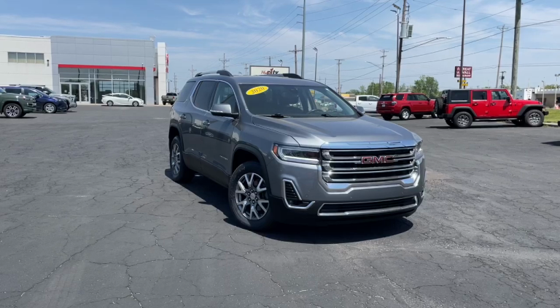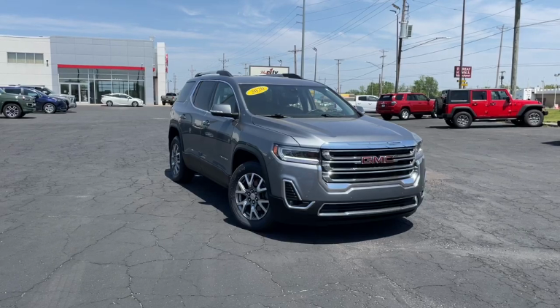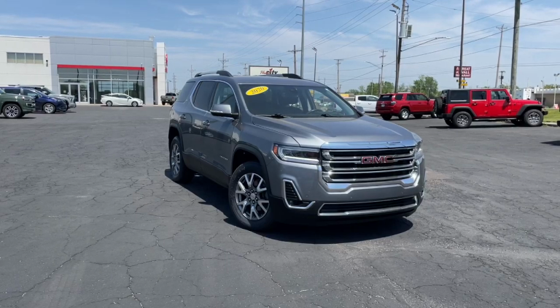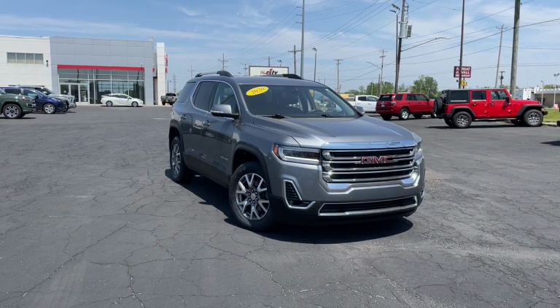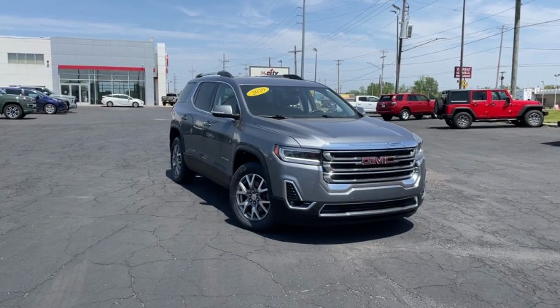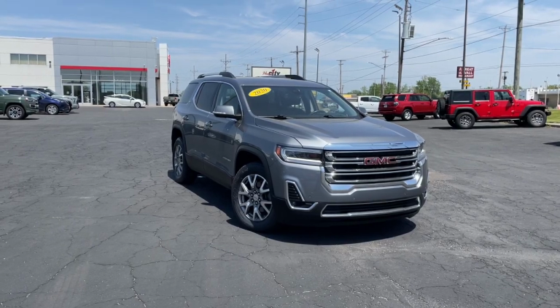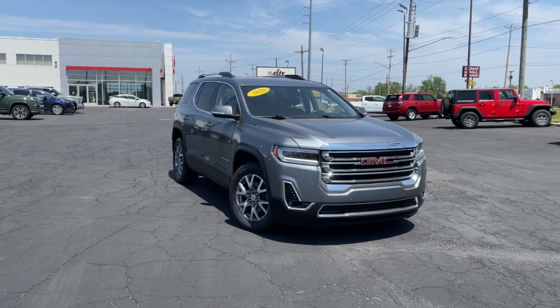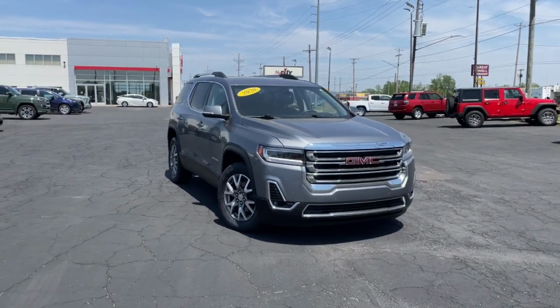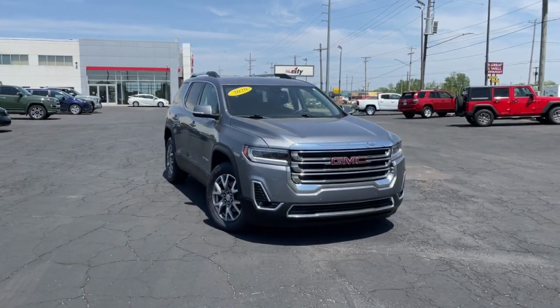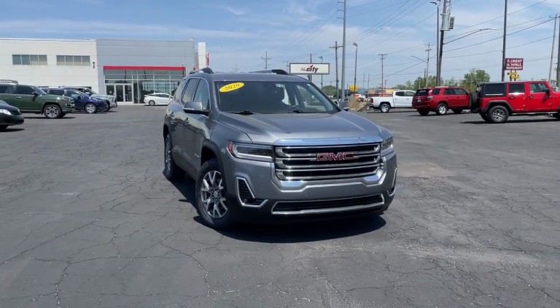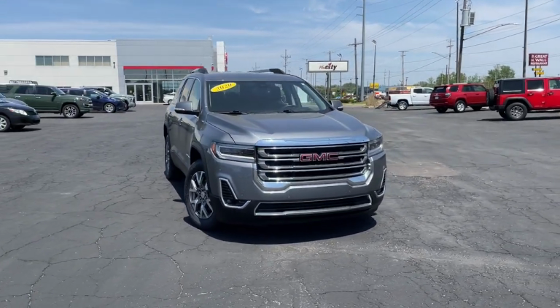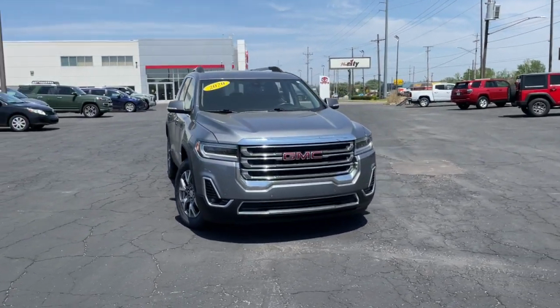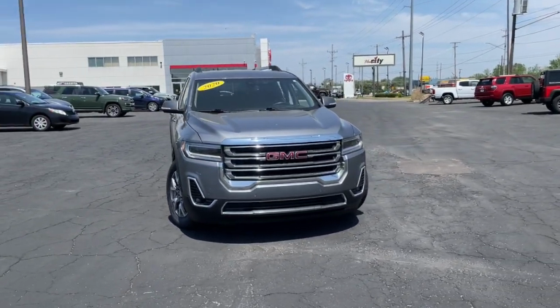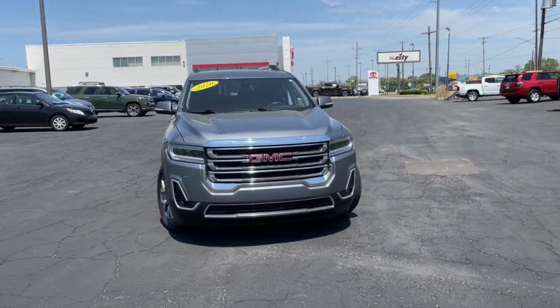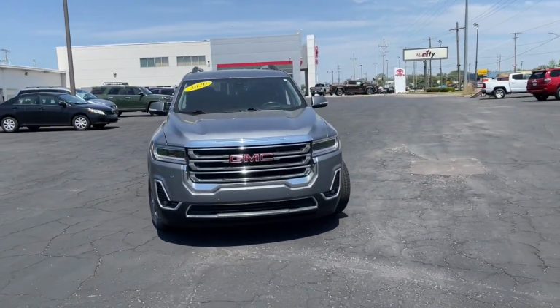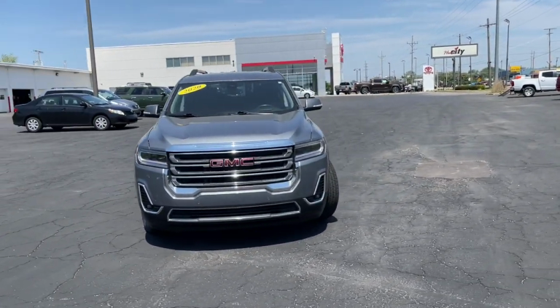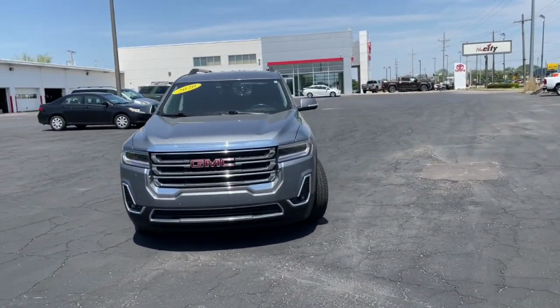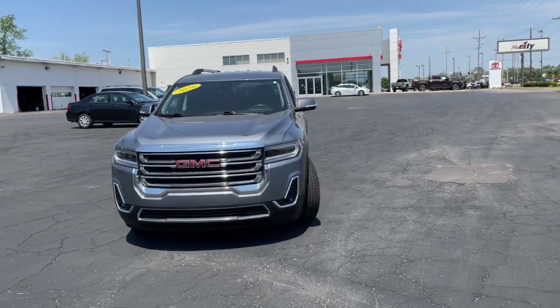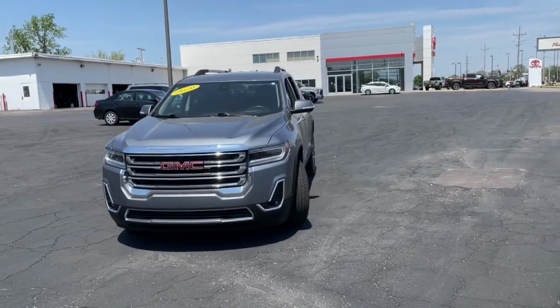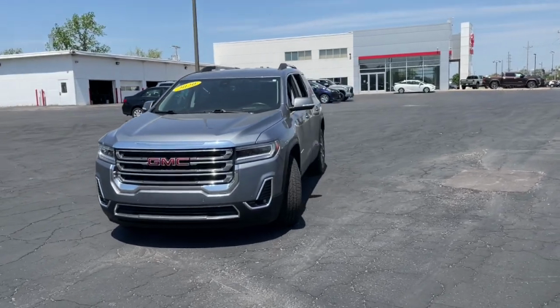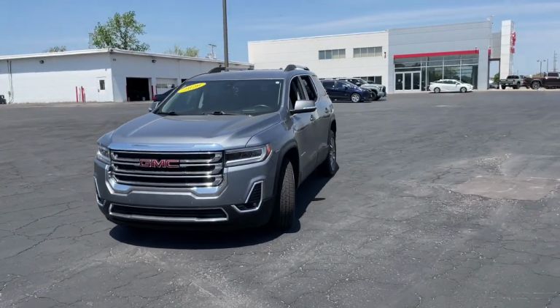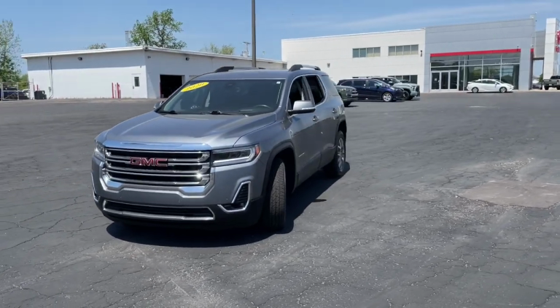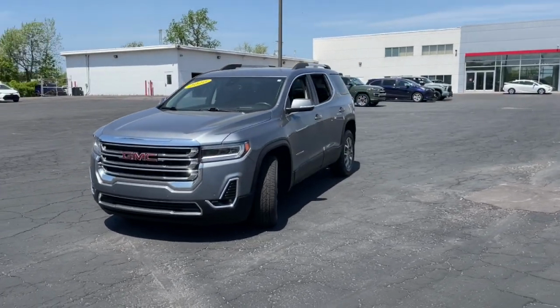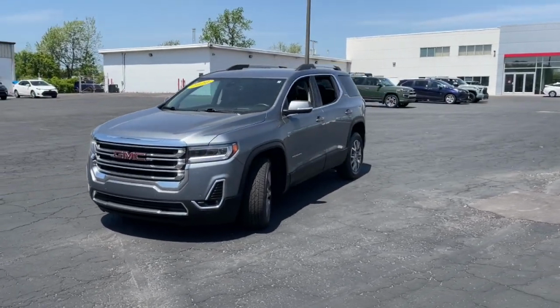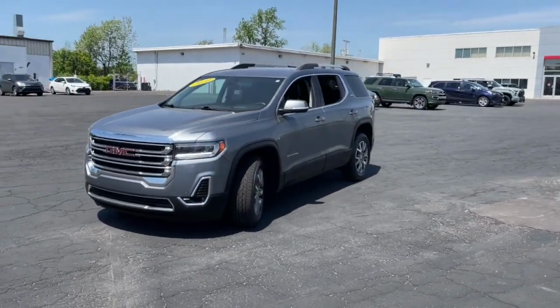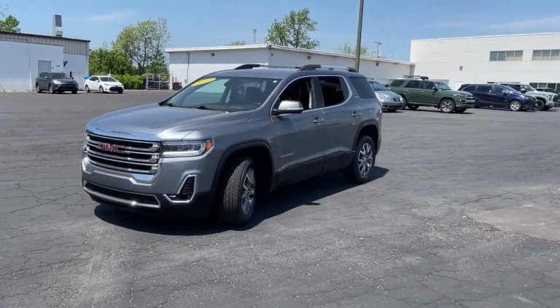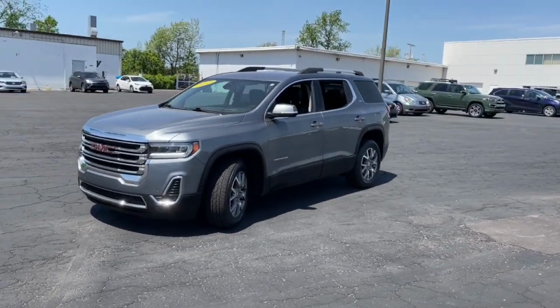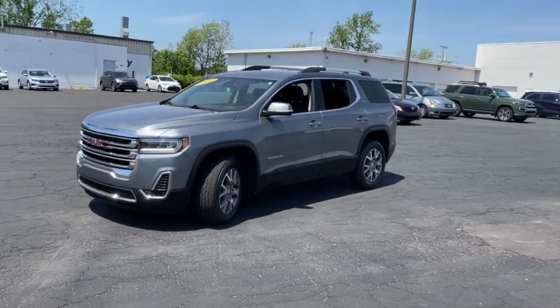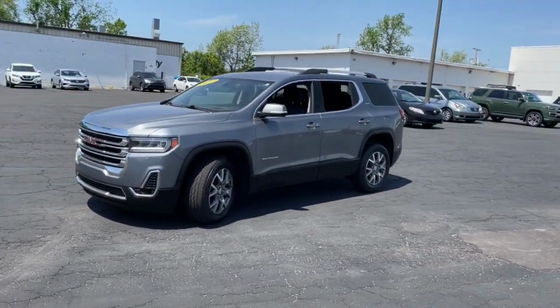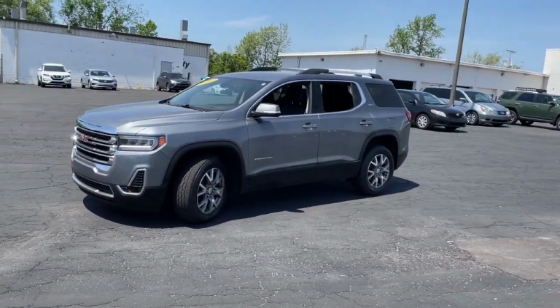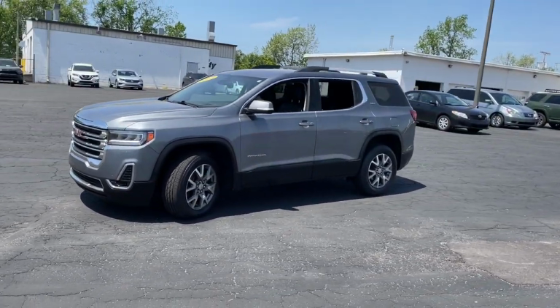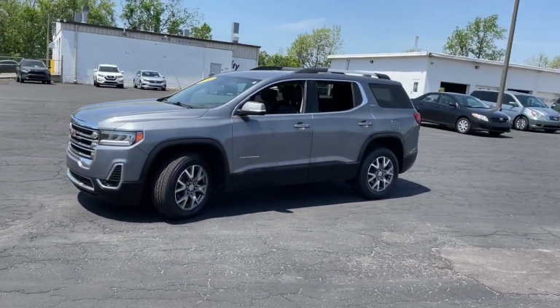Picture yourself in the 2020 GMC Acadia. With less than 90,000 miles on the odometer, this vehicle stands out from the rest.